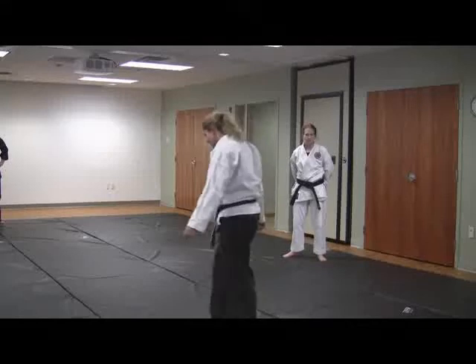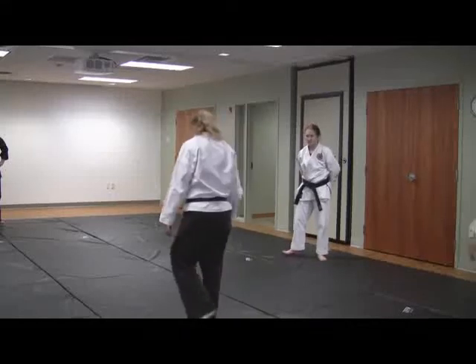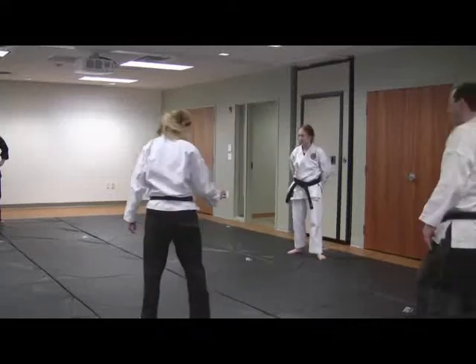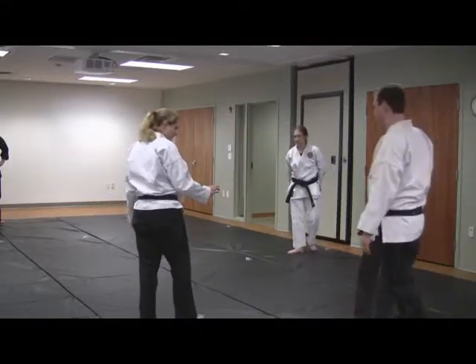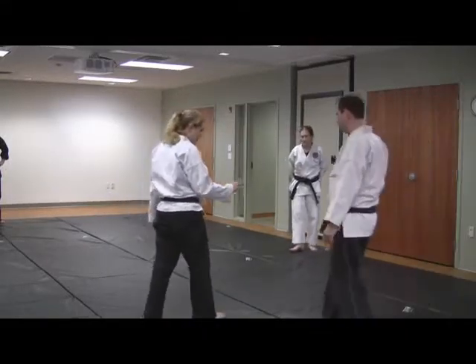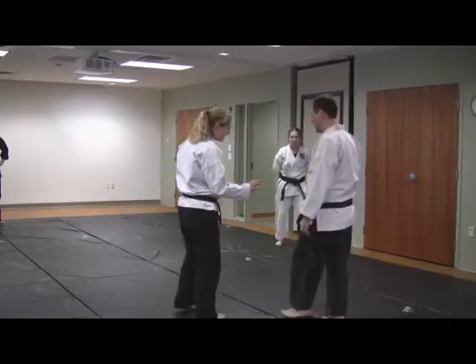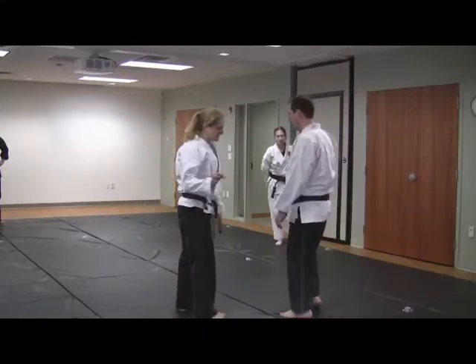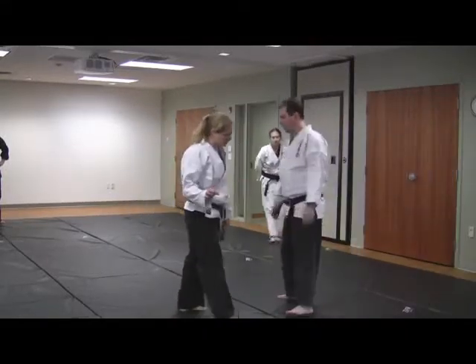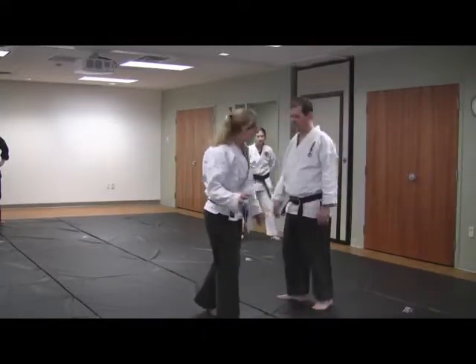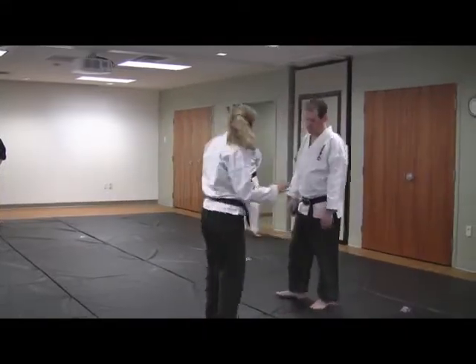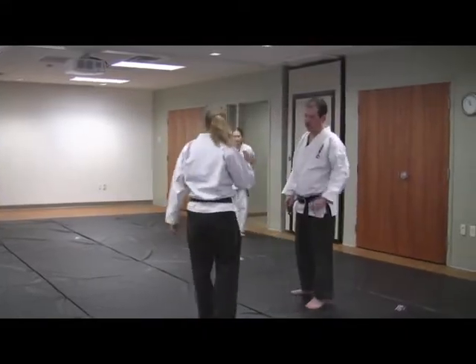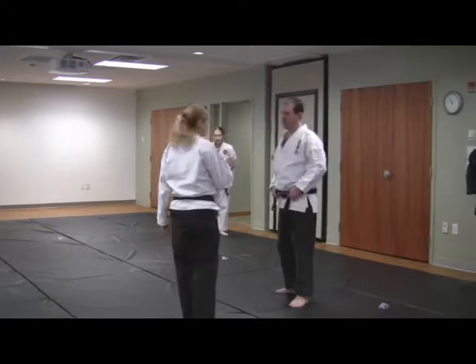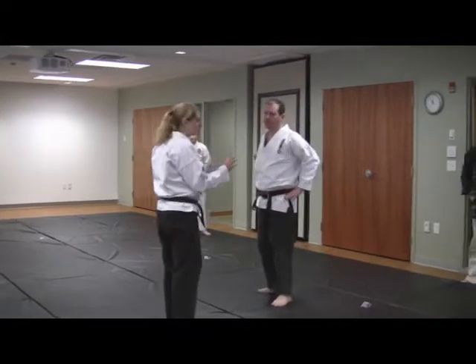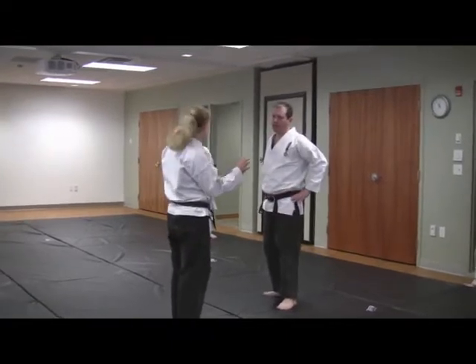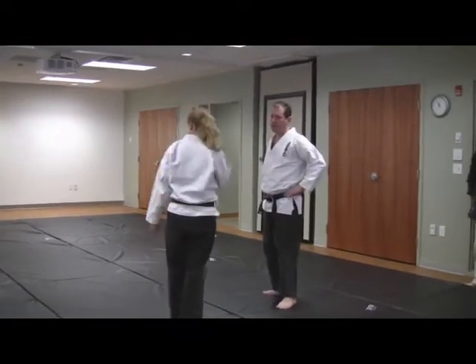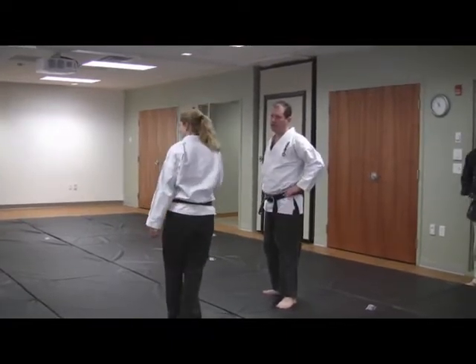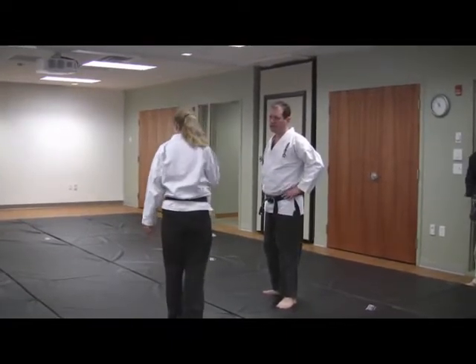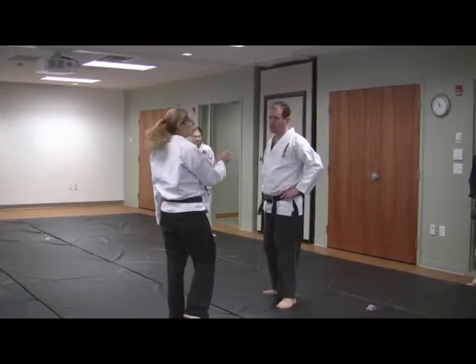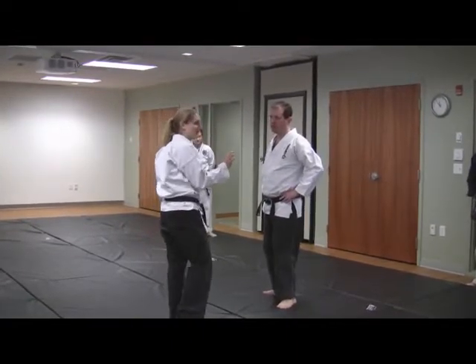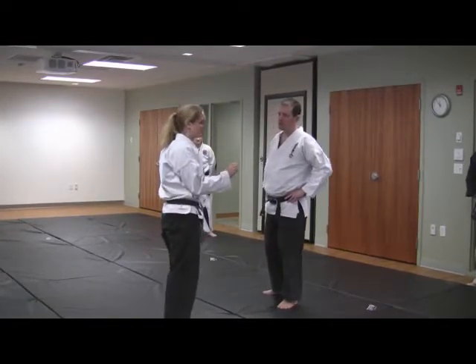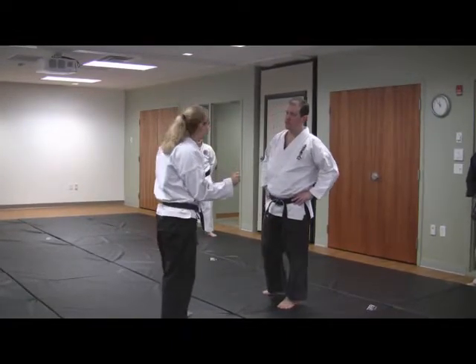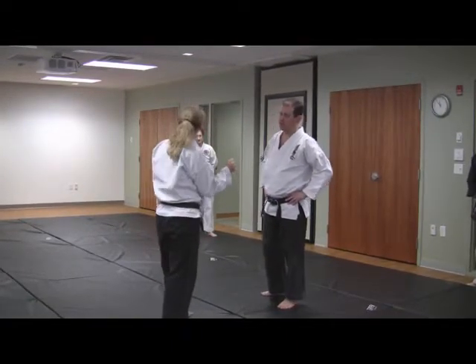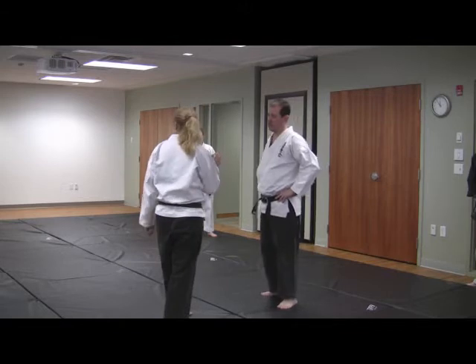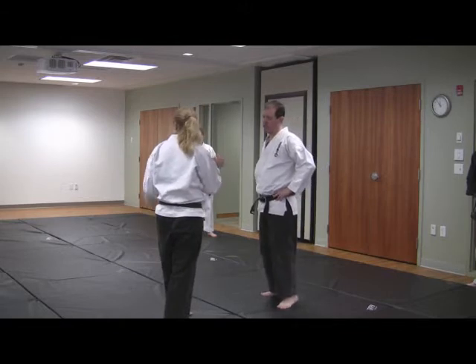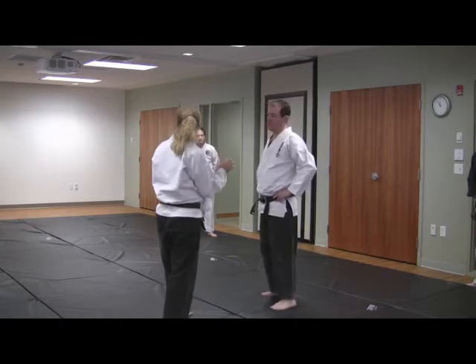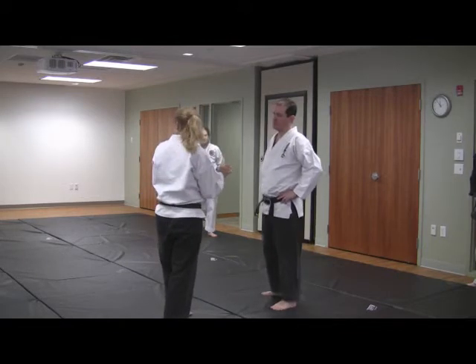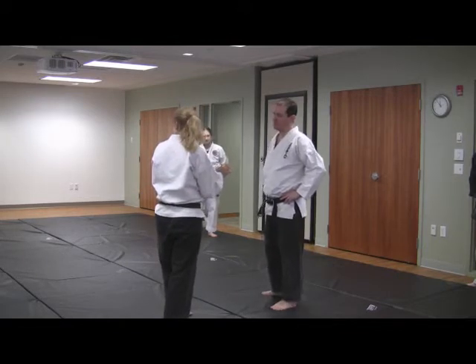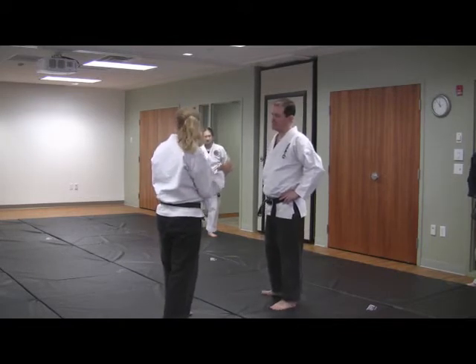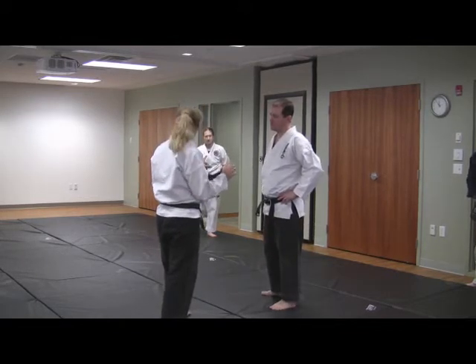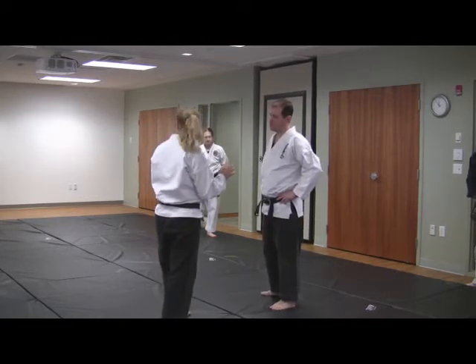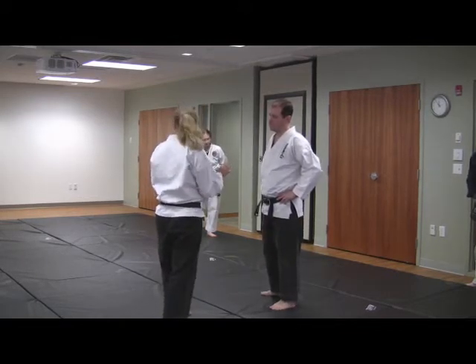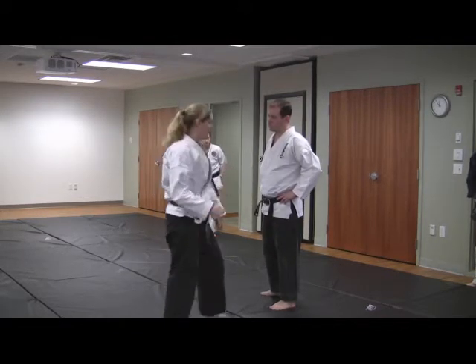We're going to think about the more standard way you step away. This is the kind of situation — maybe a bar brawl type of situation — where you know something could be coming, so when you step, you're ready for it.